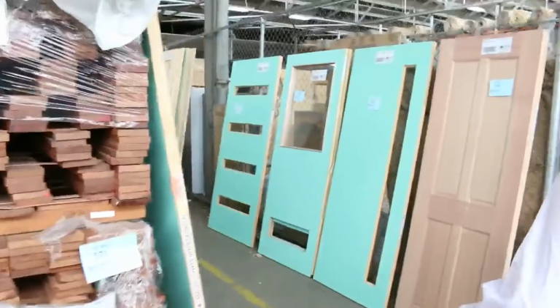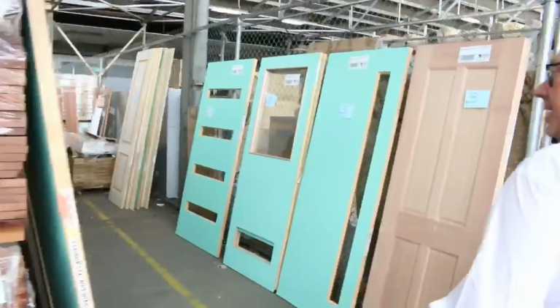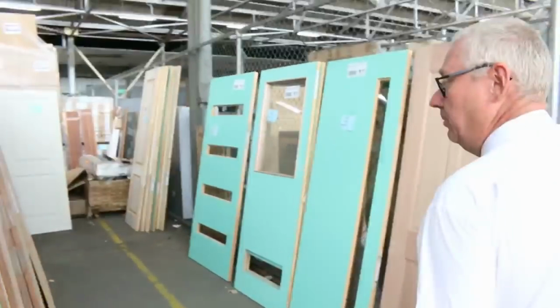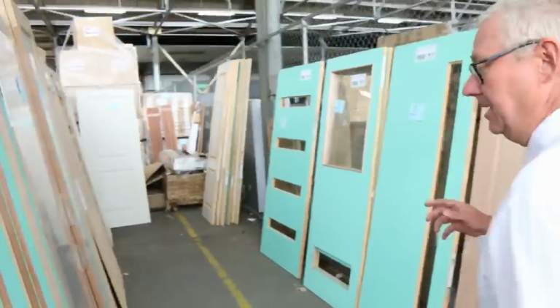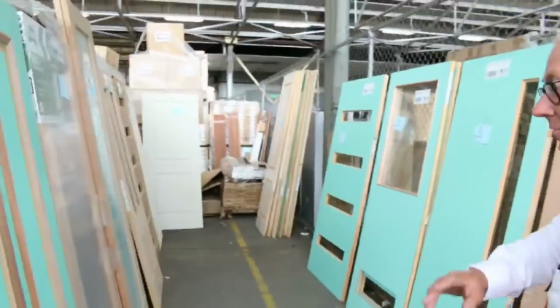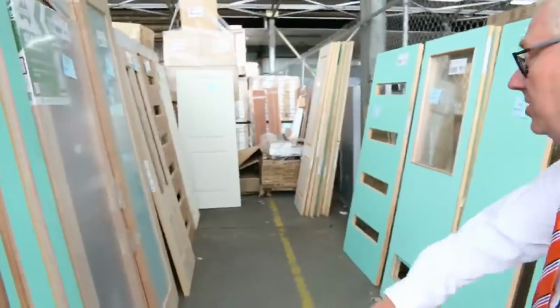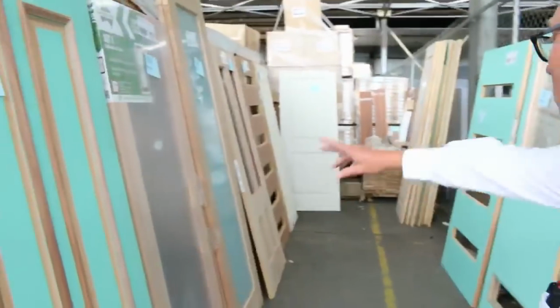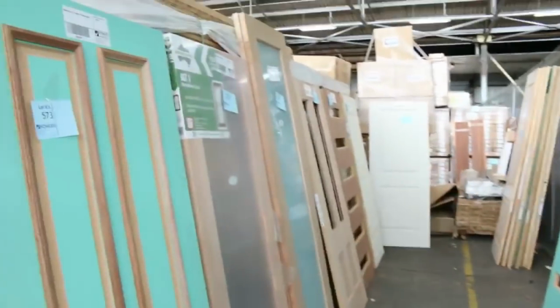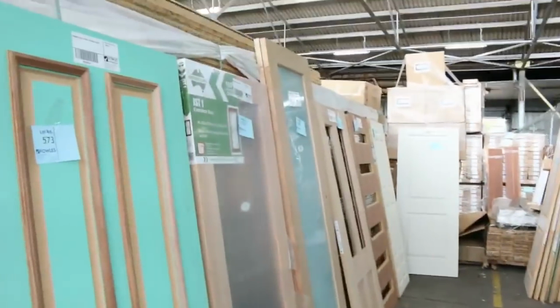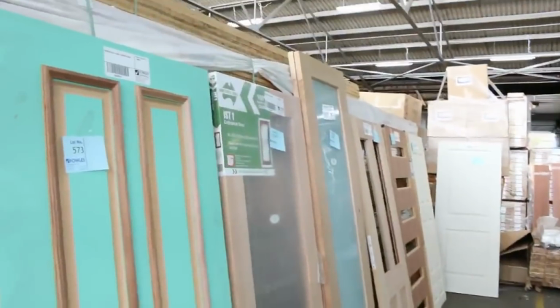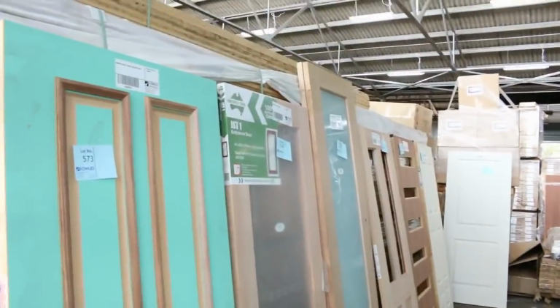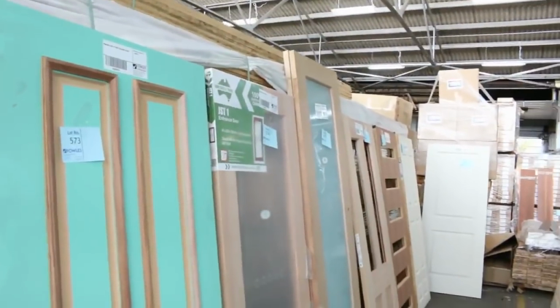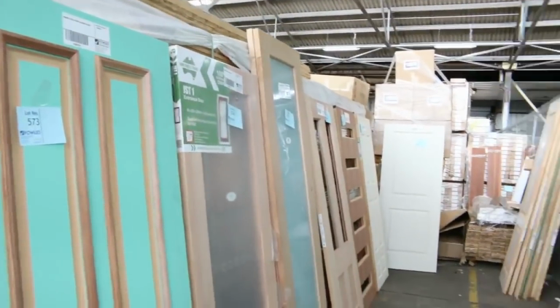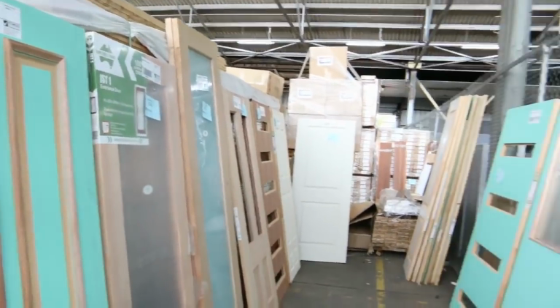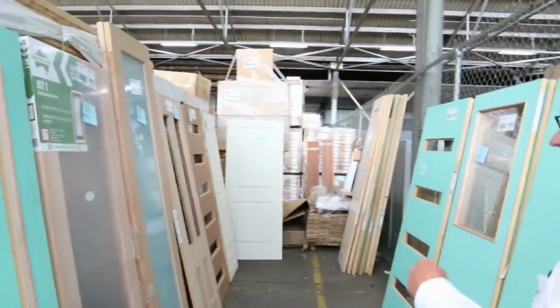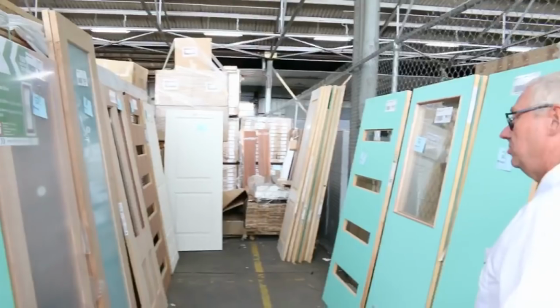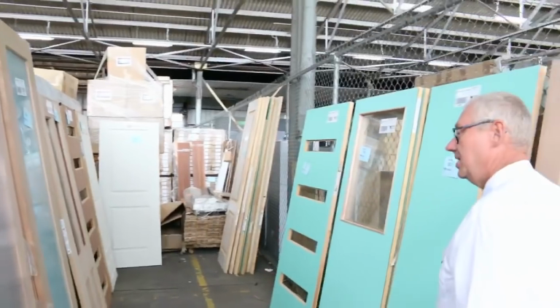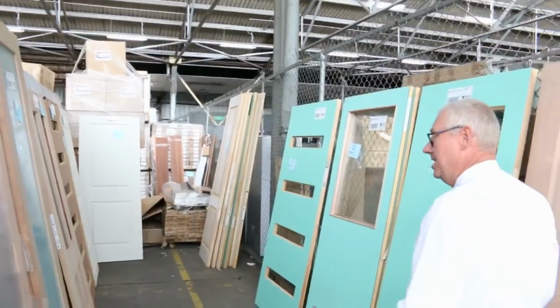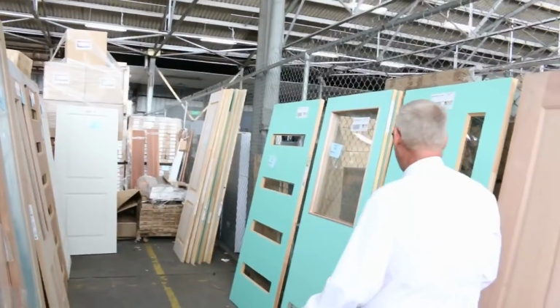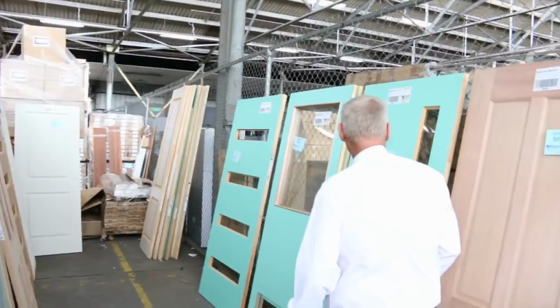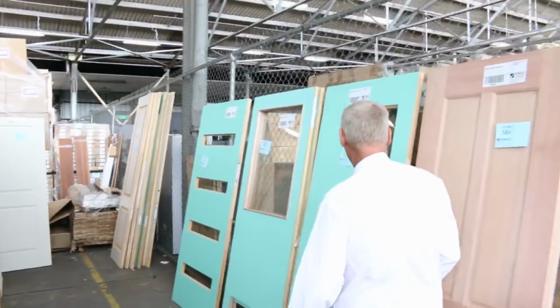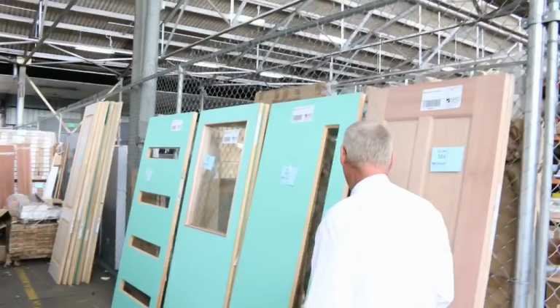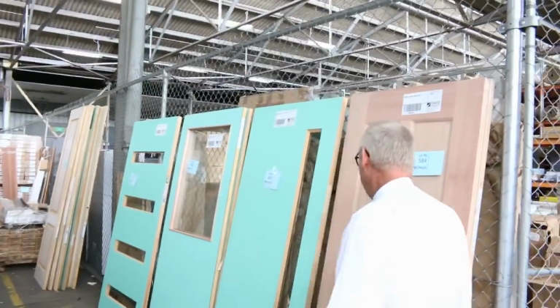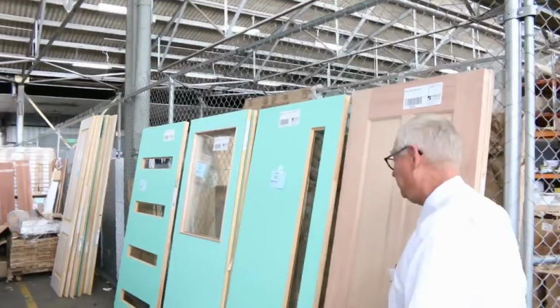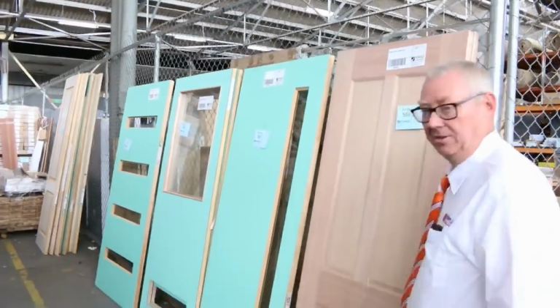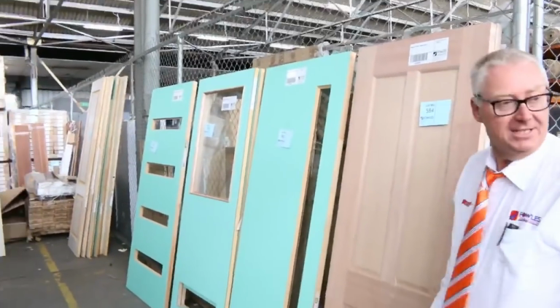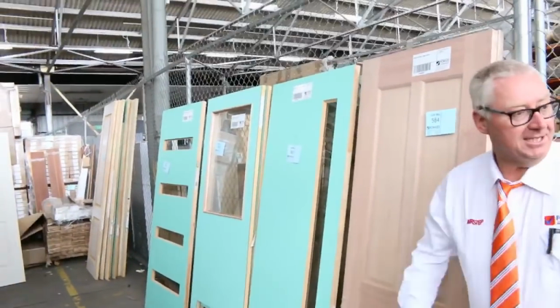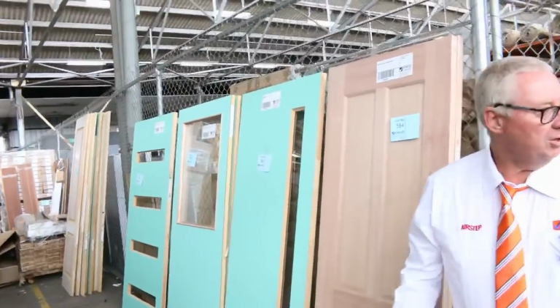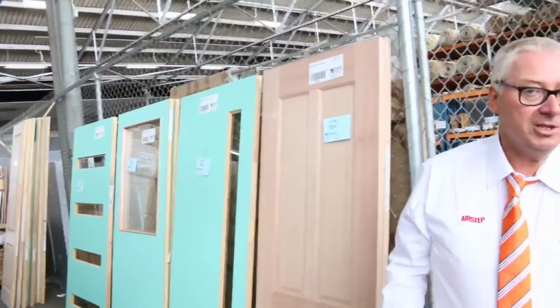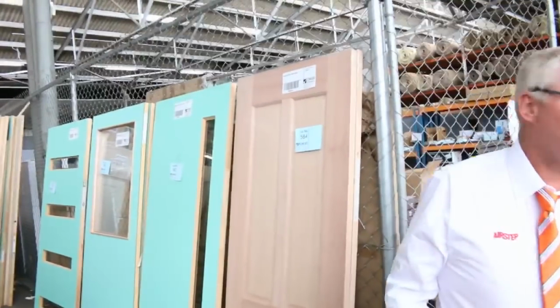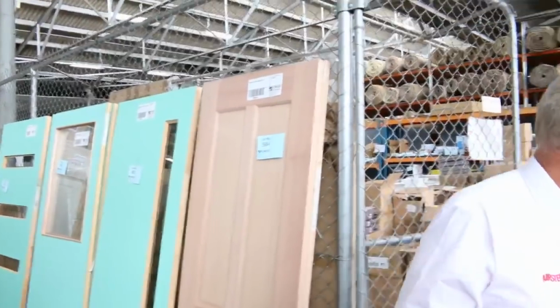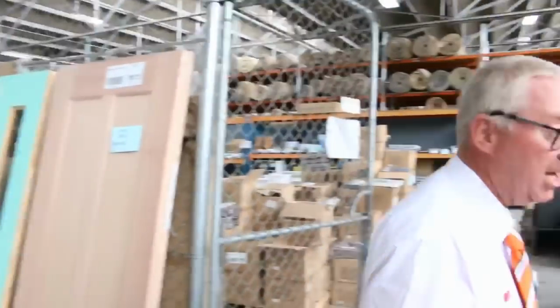Have a look at all these doors — we've got a great variety of different doors here. There's entrance doors, glass doors — absolutely fantastic timber auction for you. Let's give a quick preview of the other two auctions now.